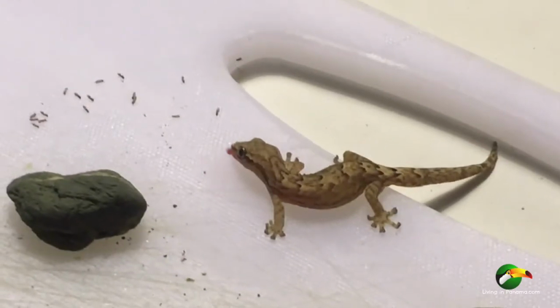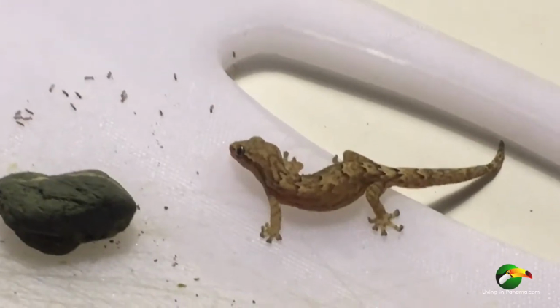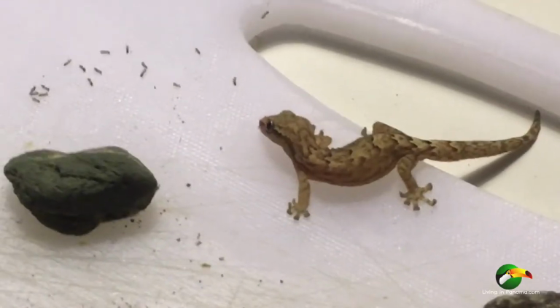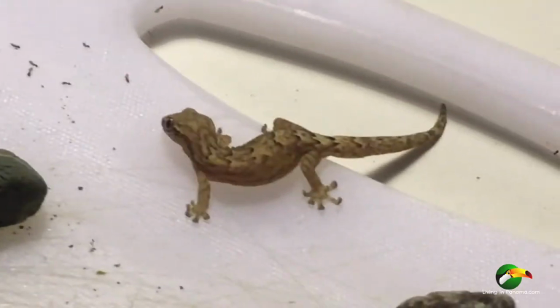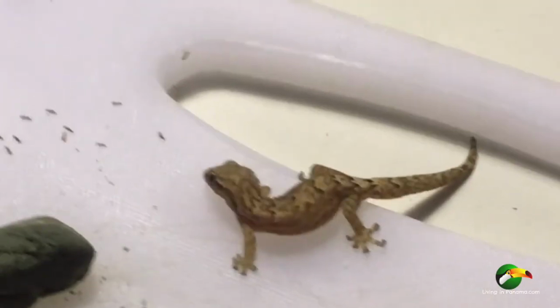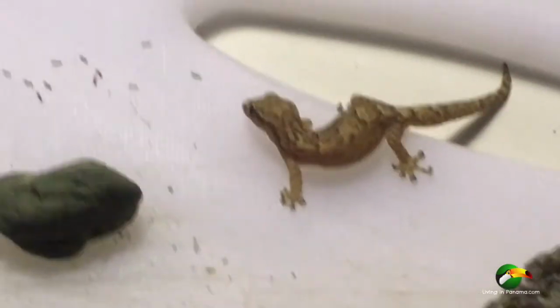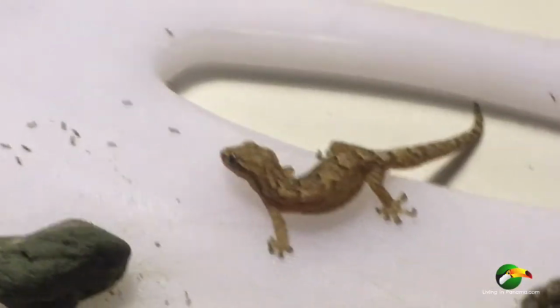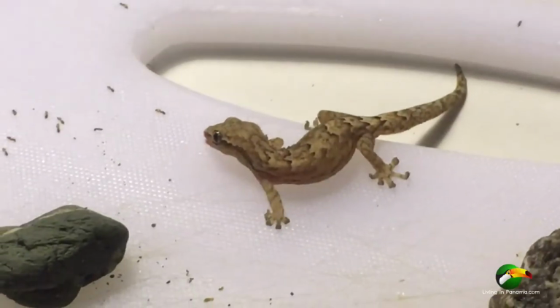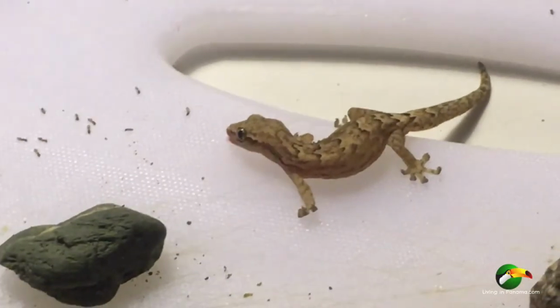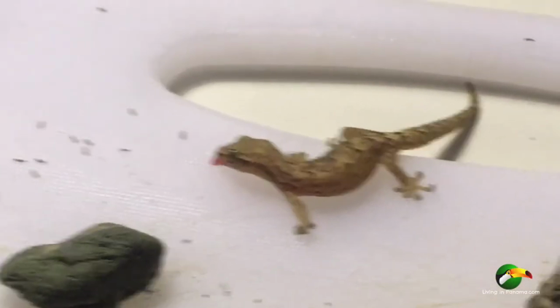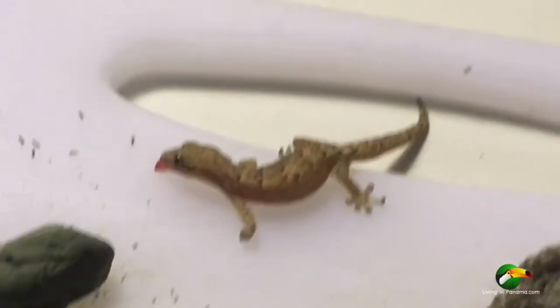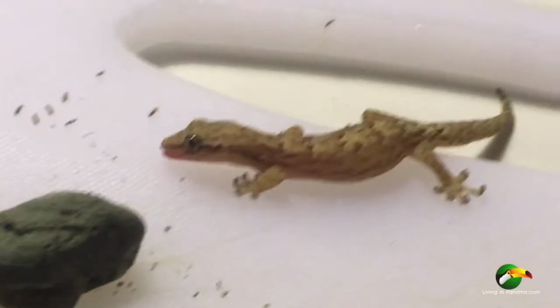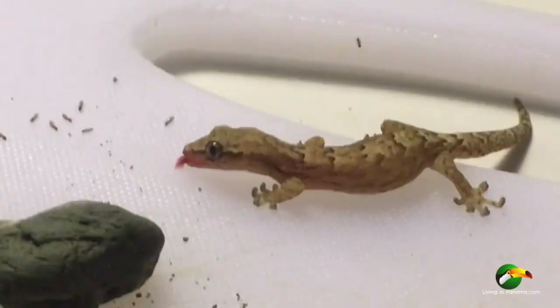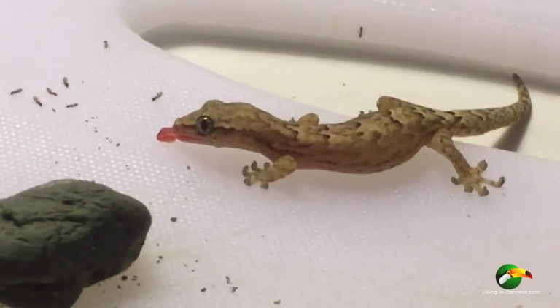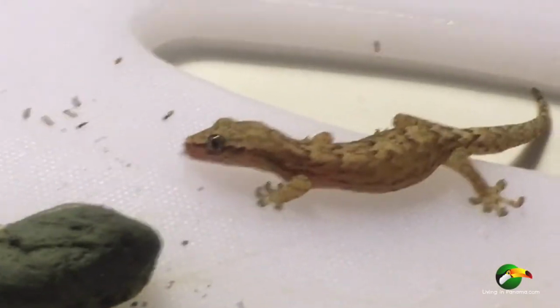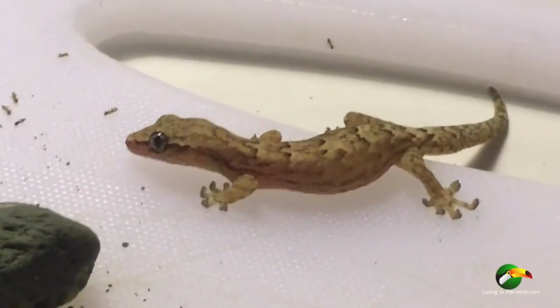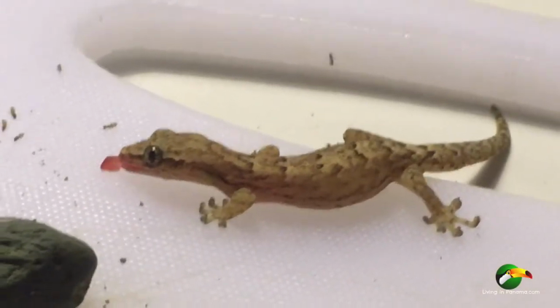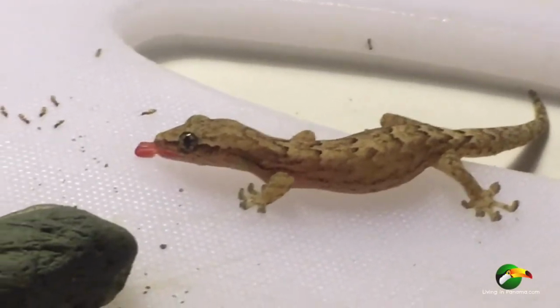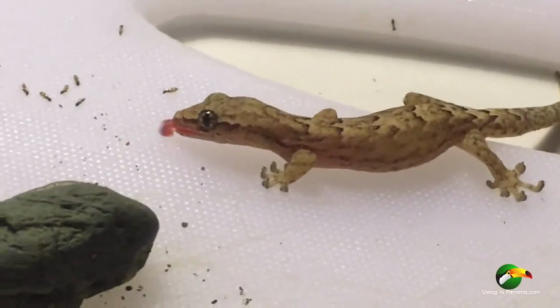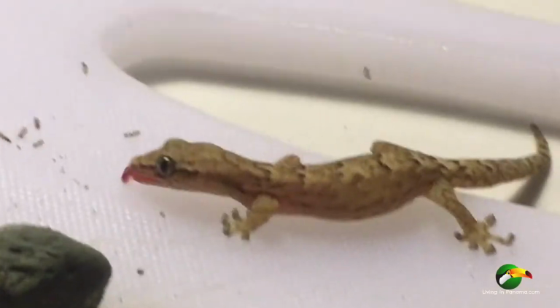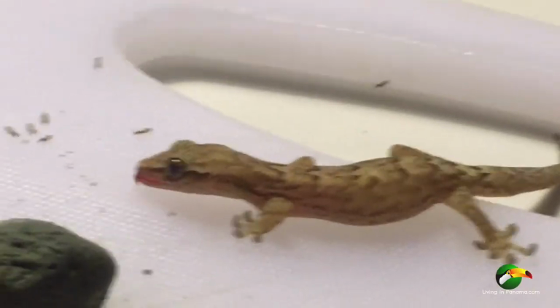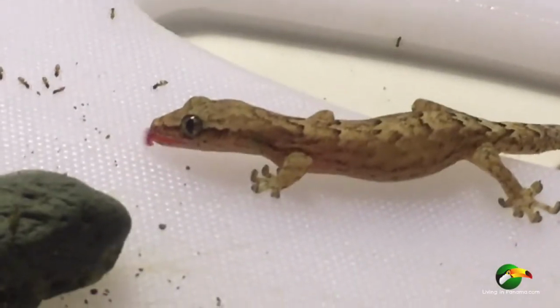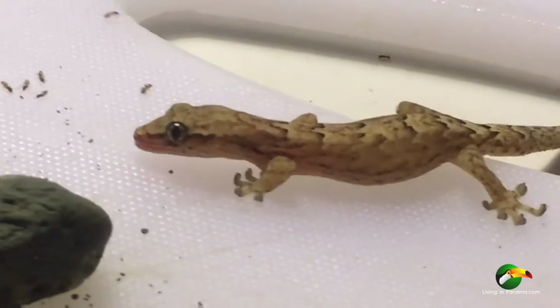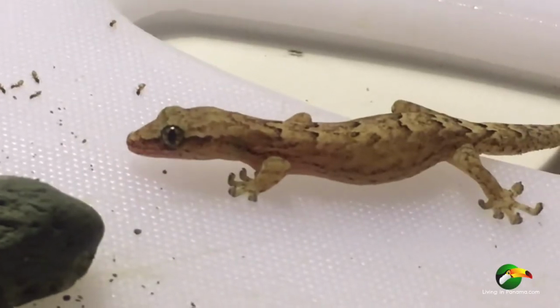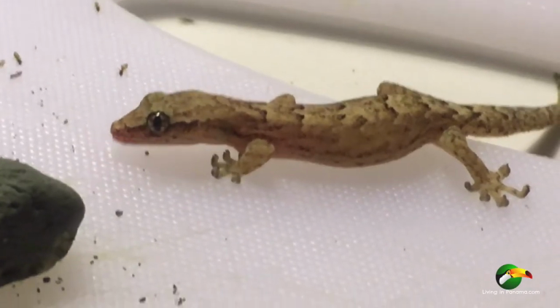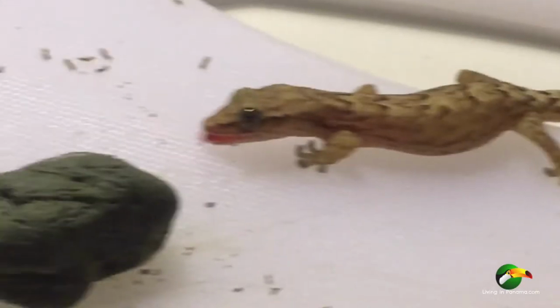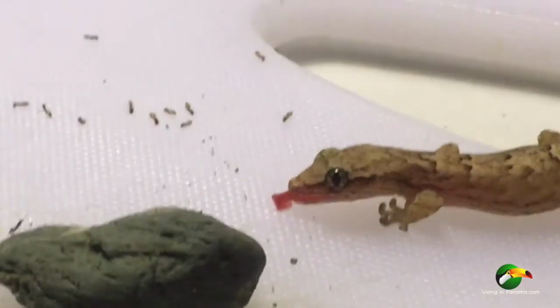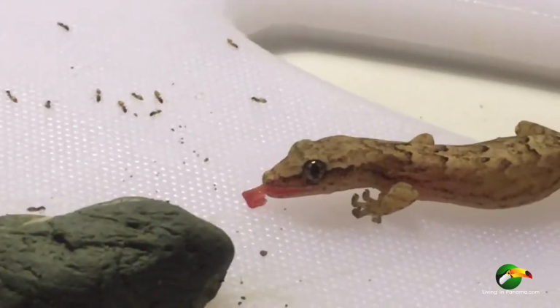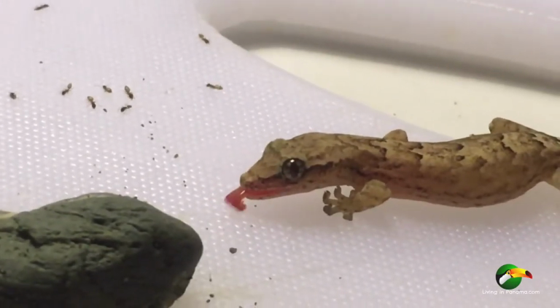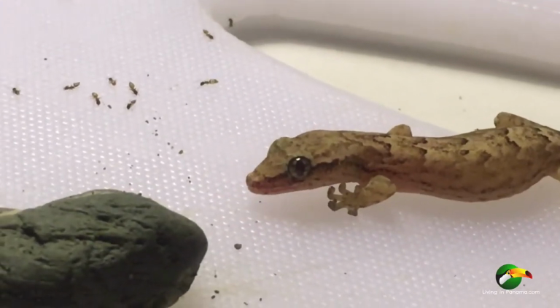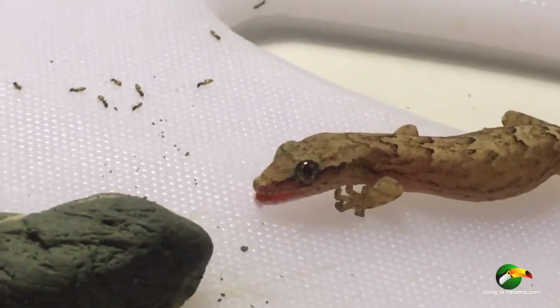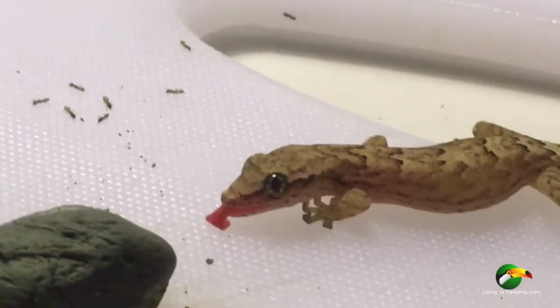This gecko was filmed in our house in Puerto Moes, Panama. Normally we don't have geckos on our cutting board, but someone who will remain nameless — my husband — left honey on the cutting board which brought bugs, then brought this gecko.